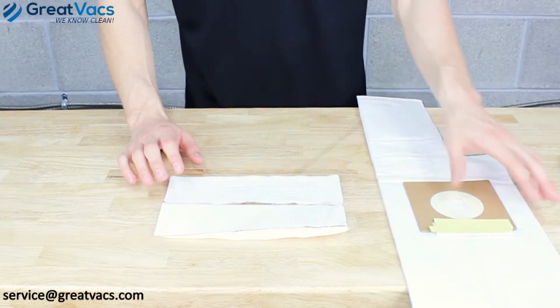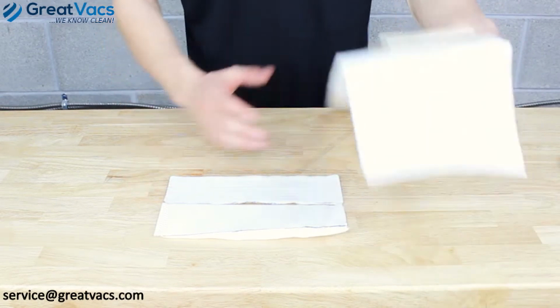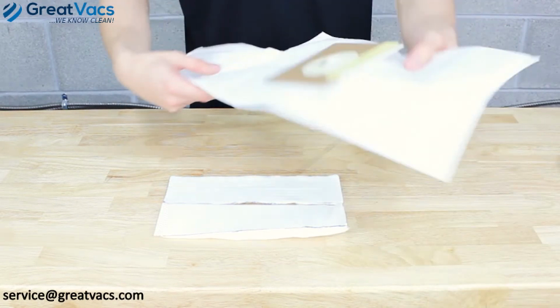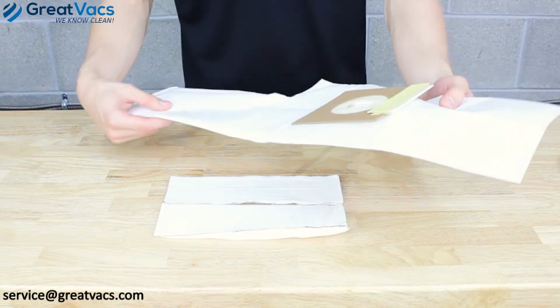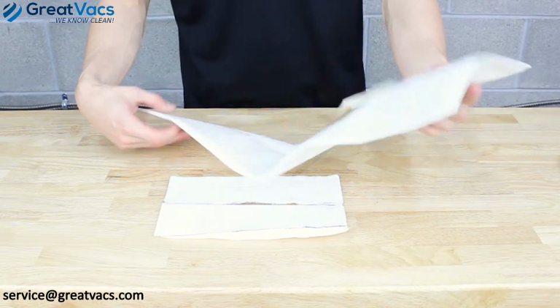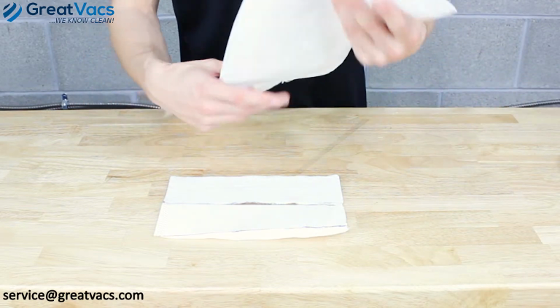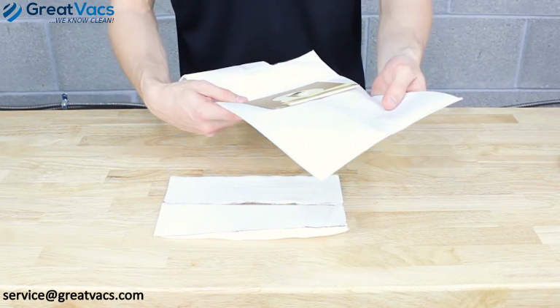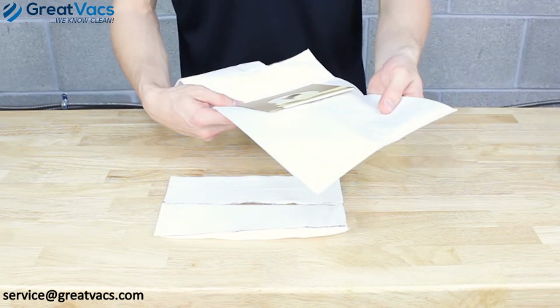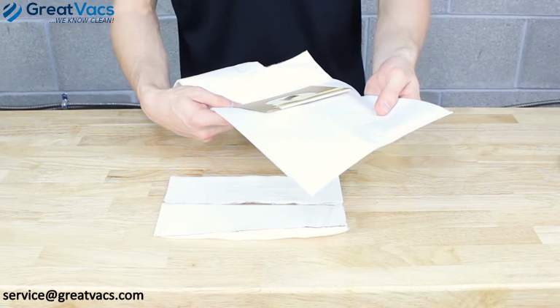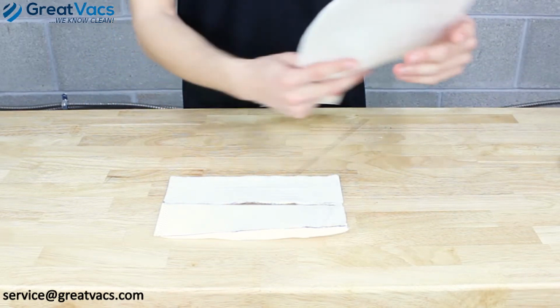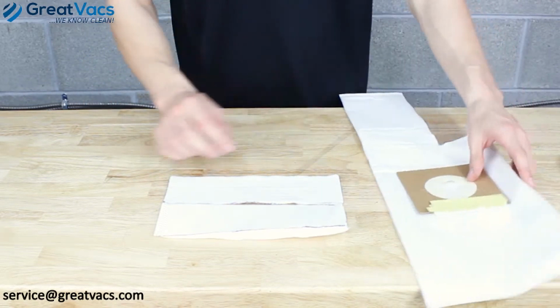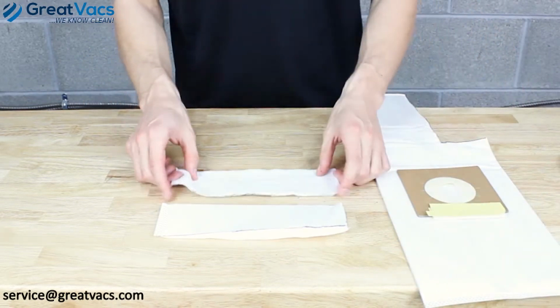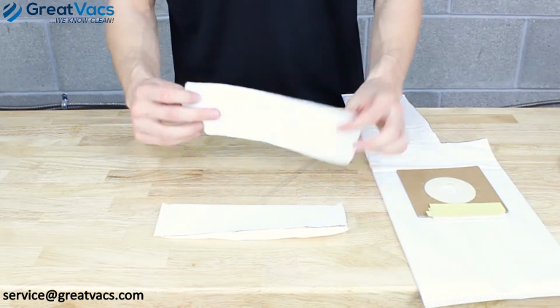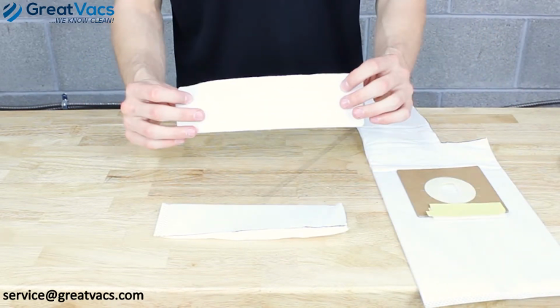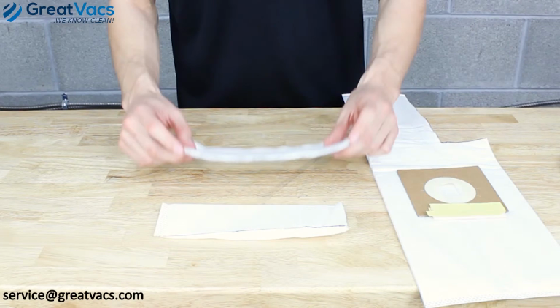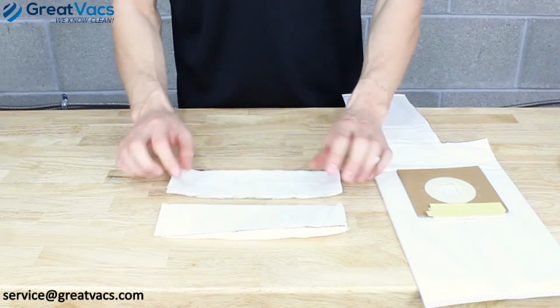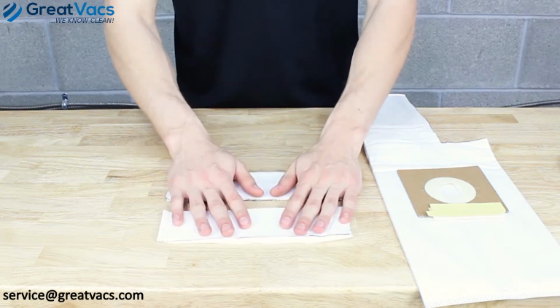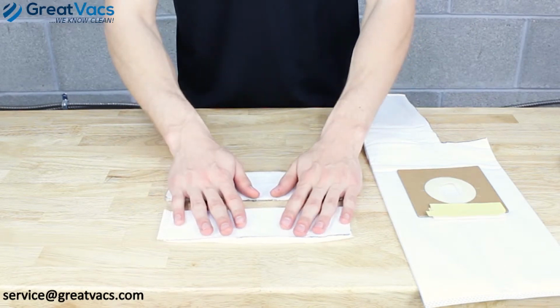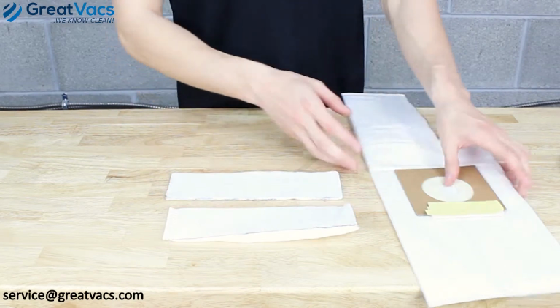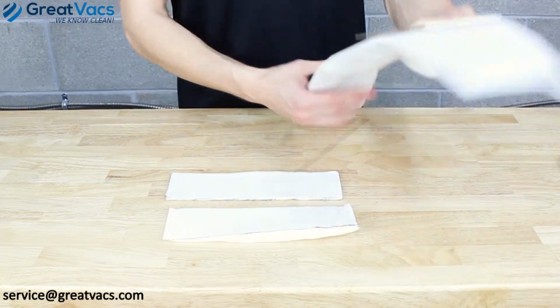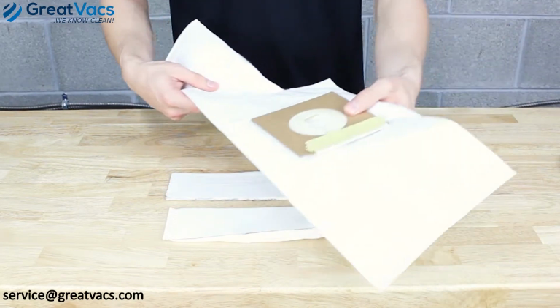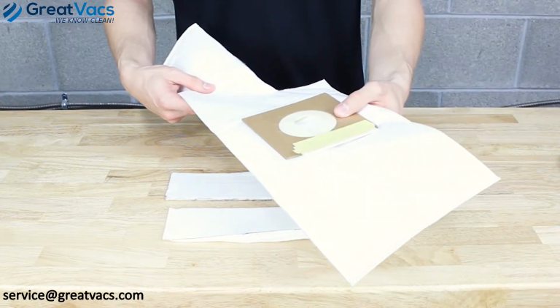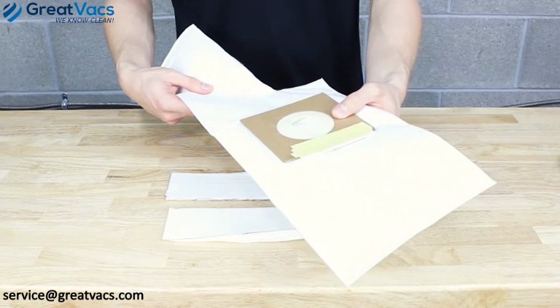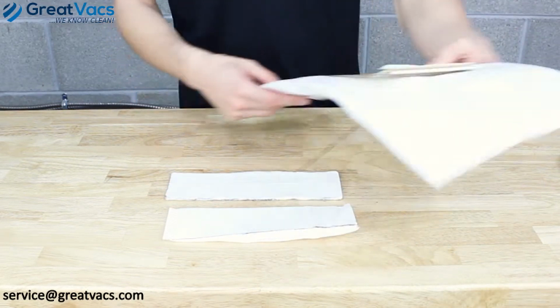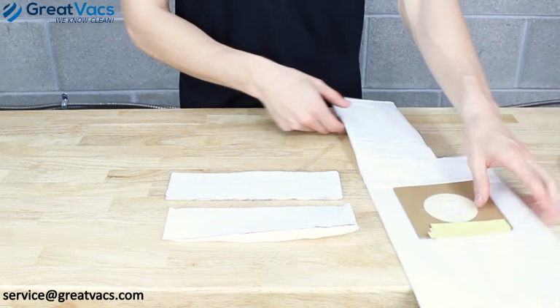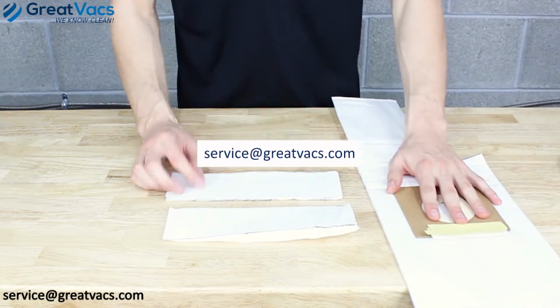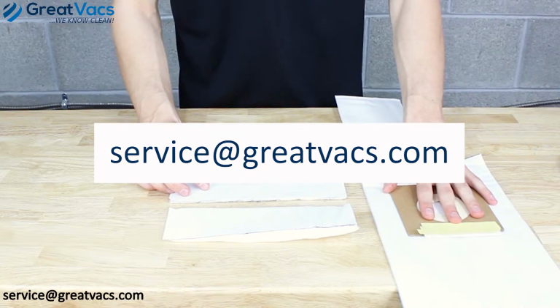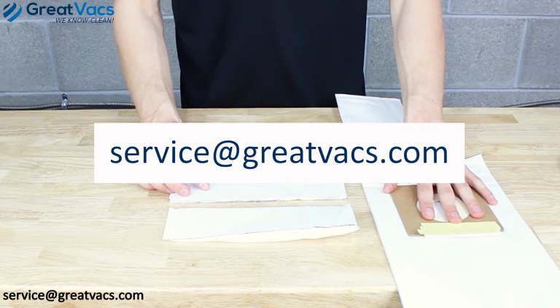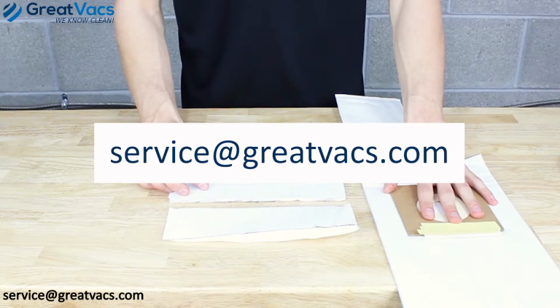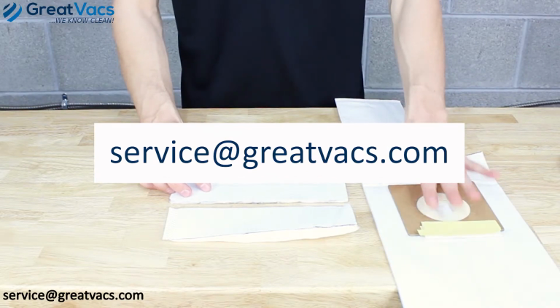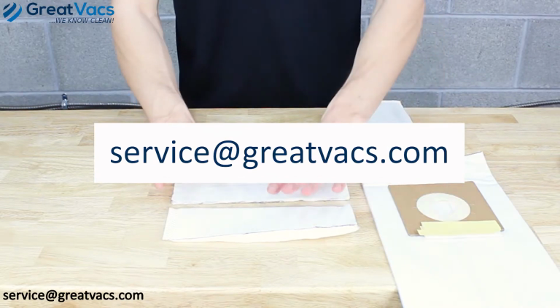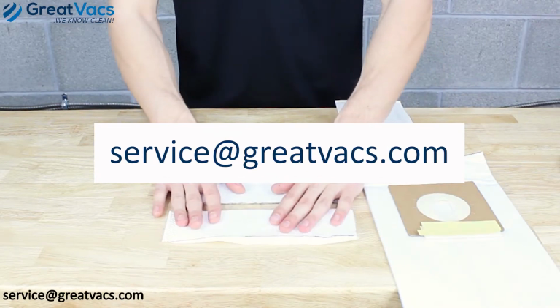The nice thing about these HEPA bags is you can make about three to four replacement filters versus buying just one. If you would like an individual HEPA bag, email us at servicegravex.com and we'll get you one, and that's it.